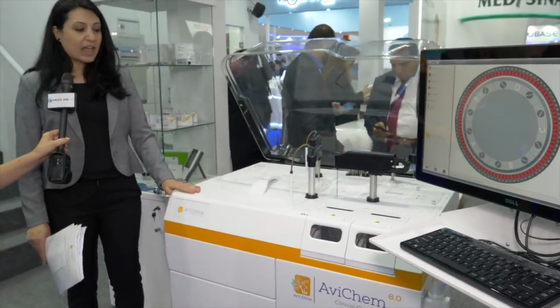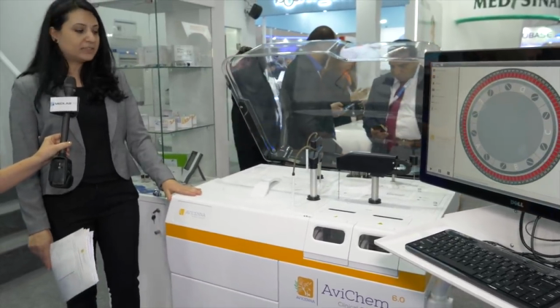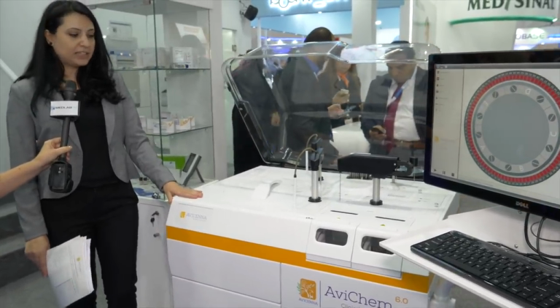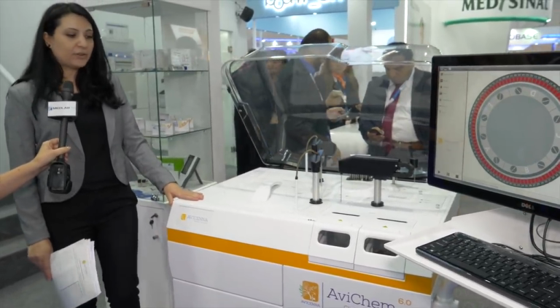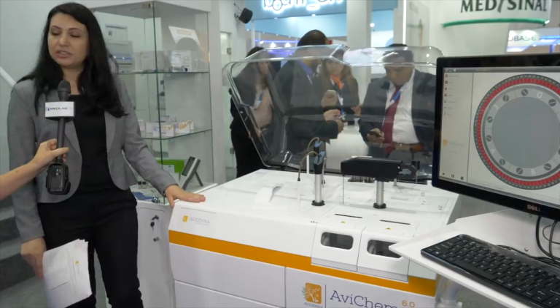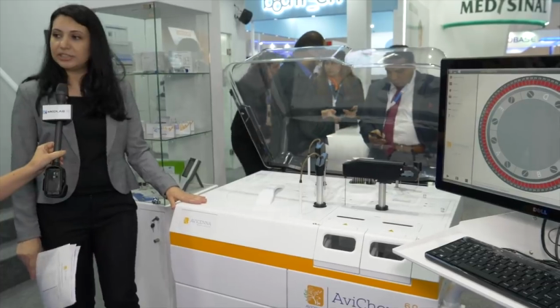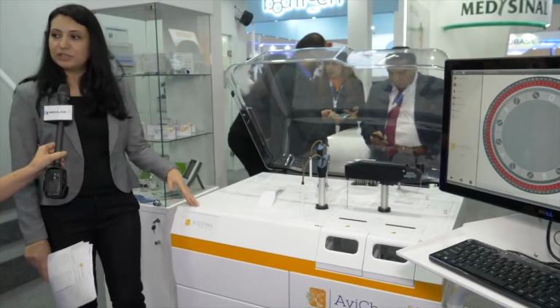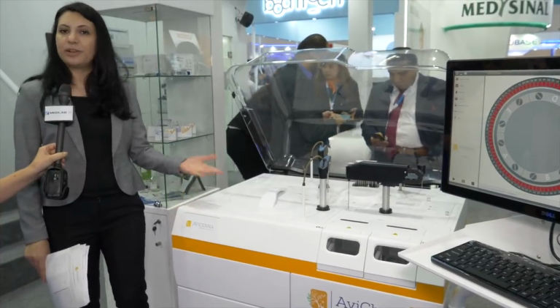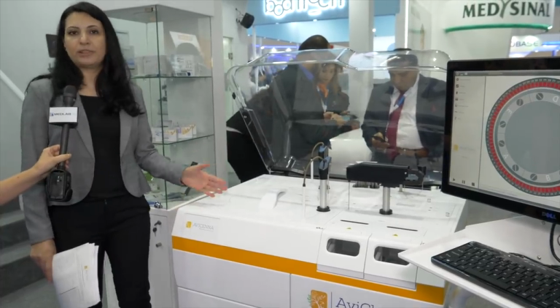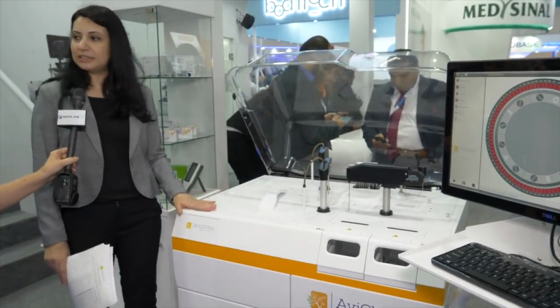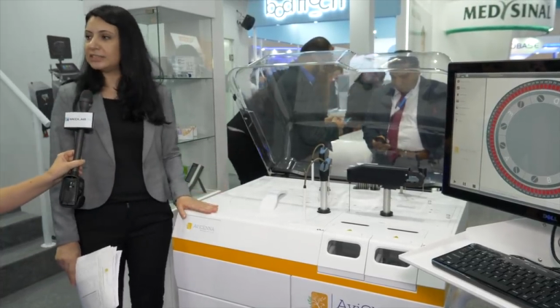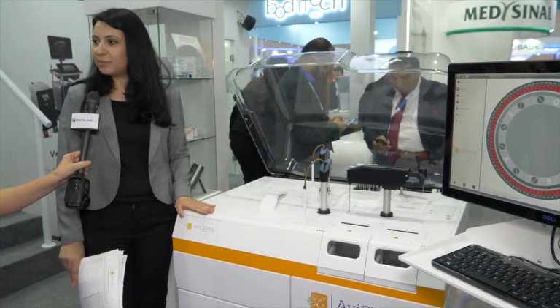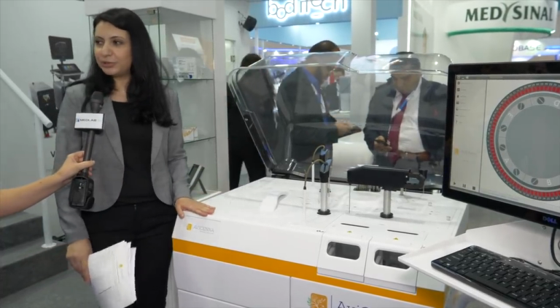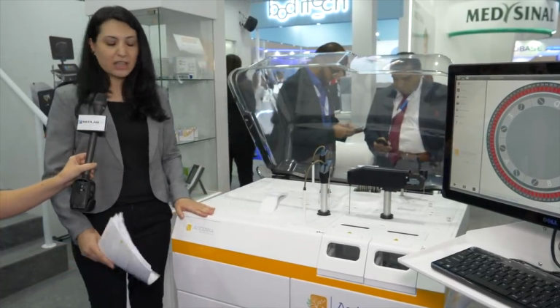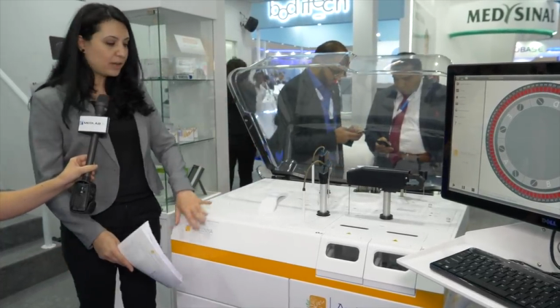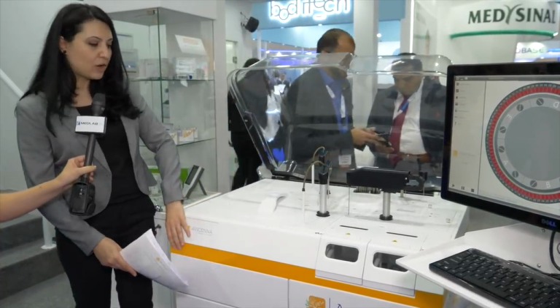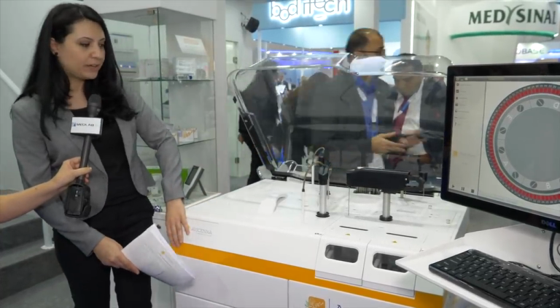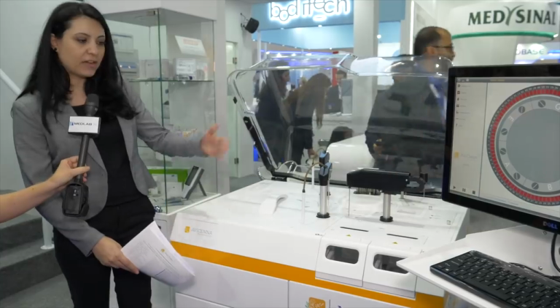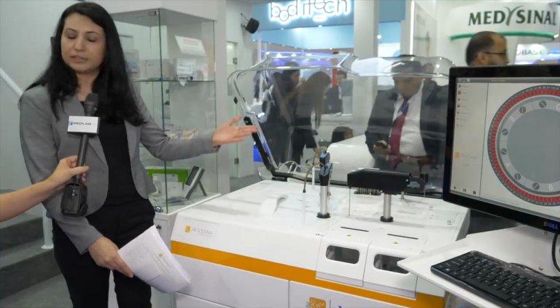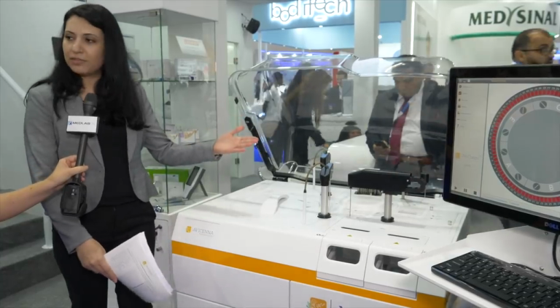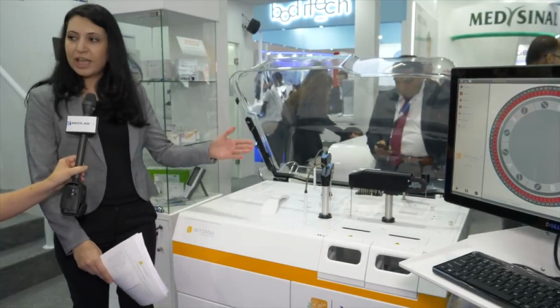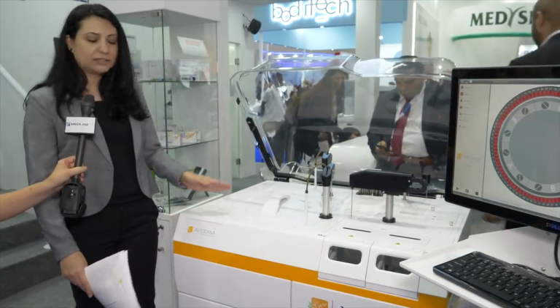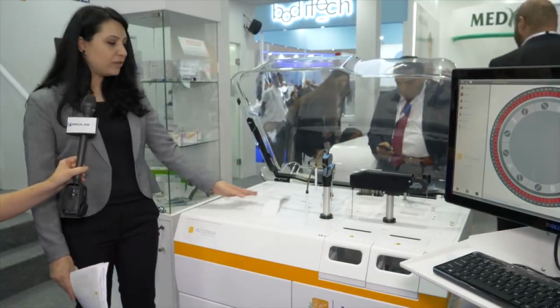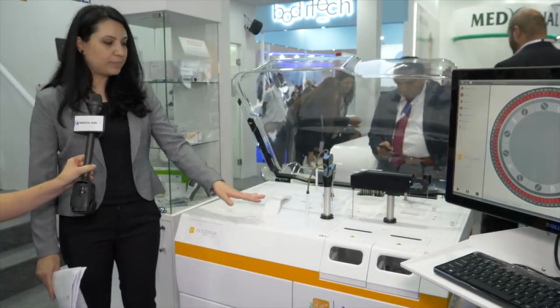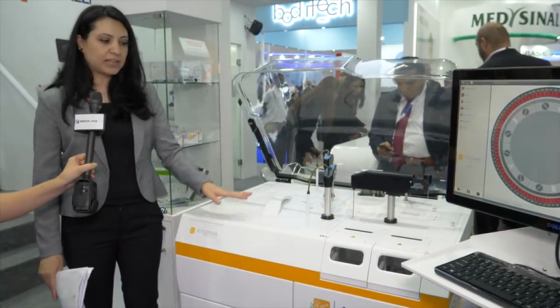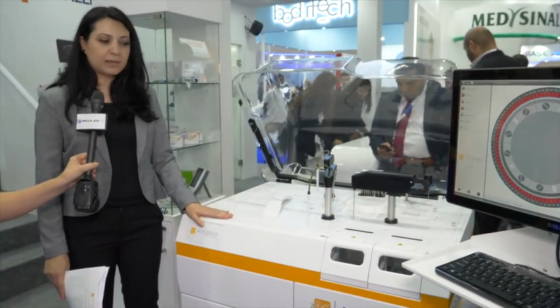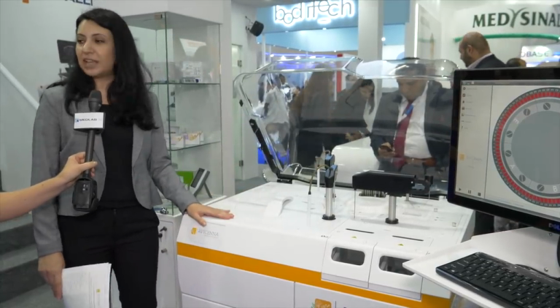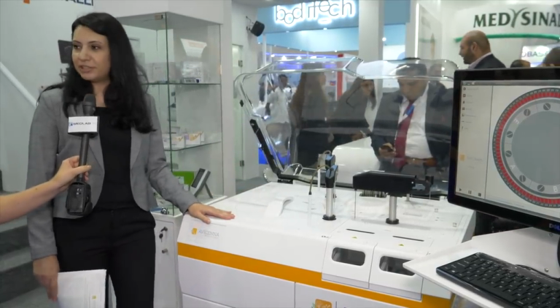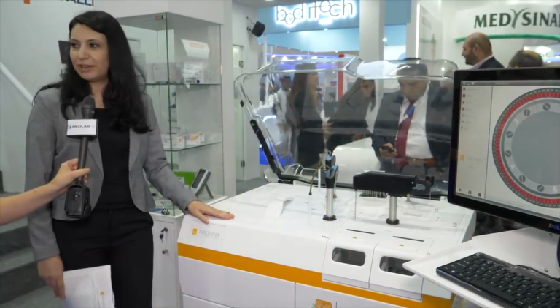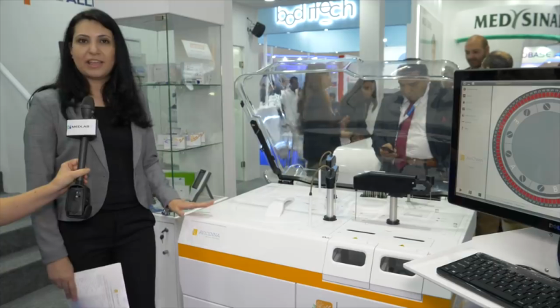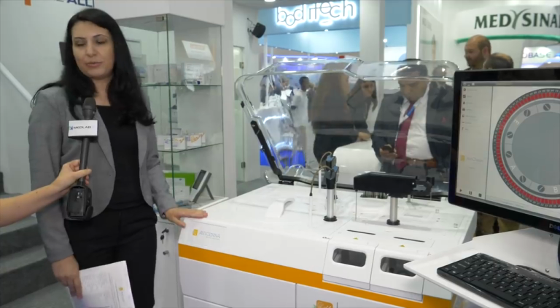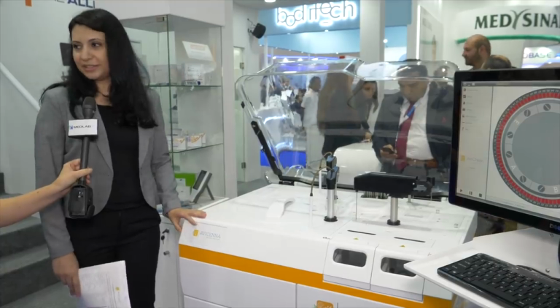It's very easy for the engineers to perform their maintenance and troubleshooting by only opening the top cover, and all the inner parts and cables can be reached with ease.